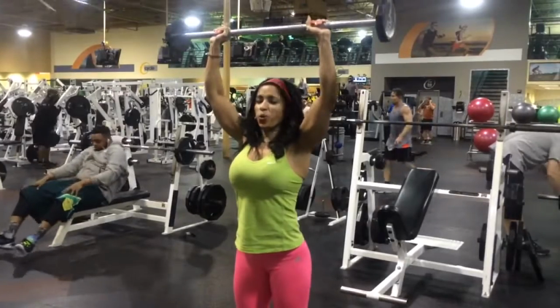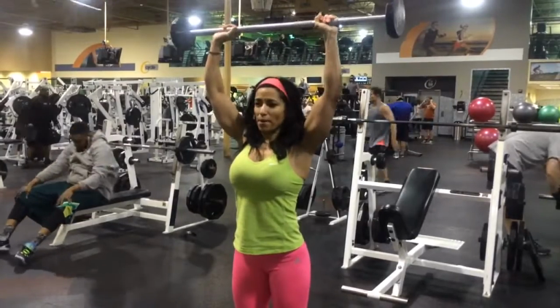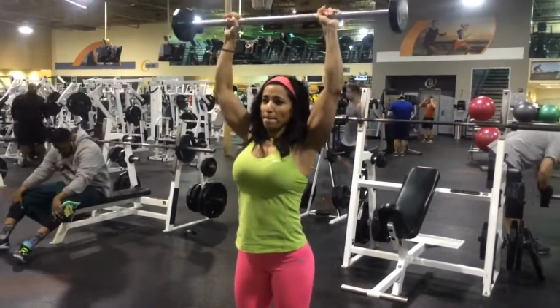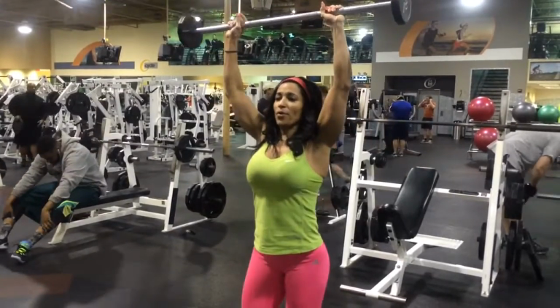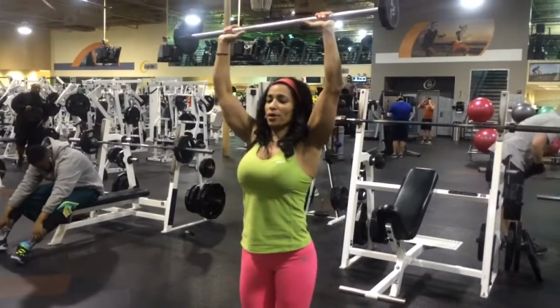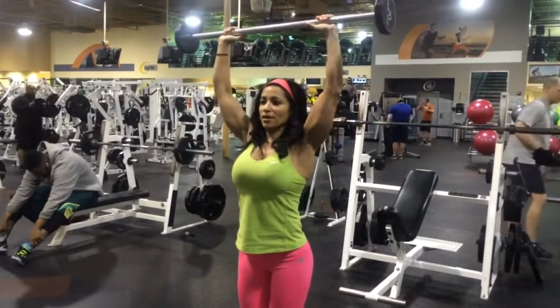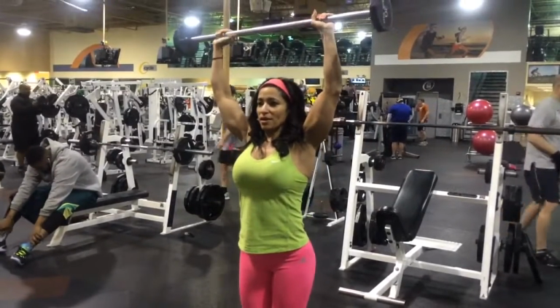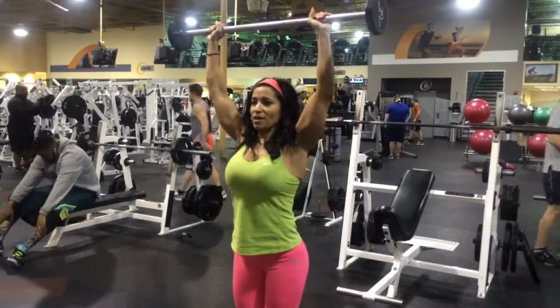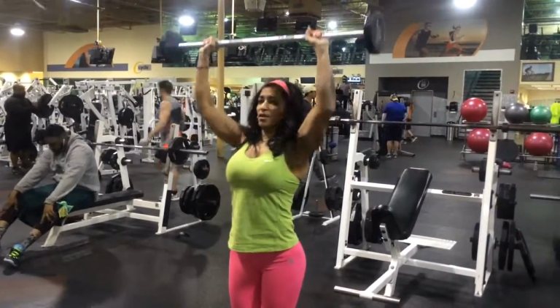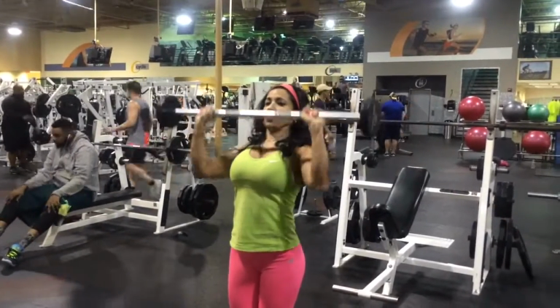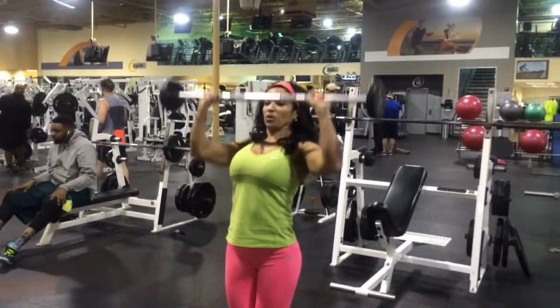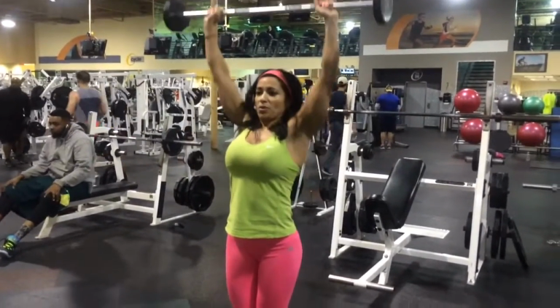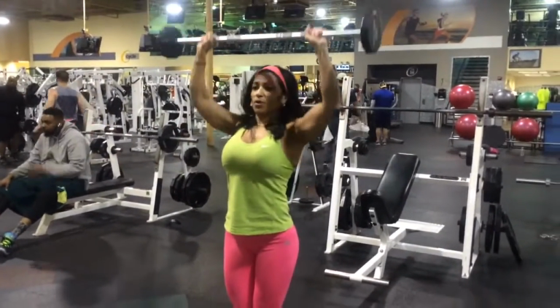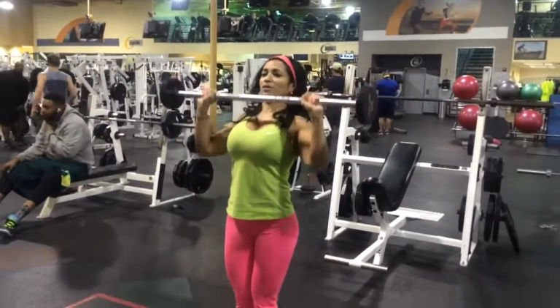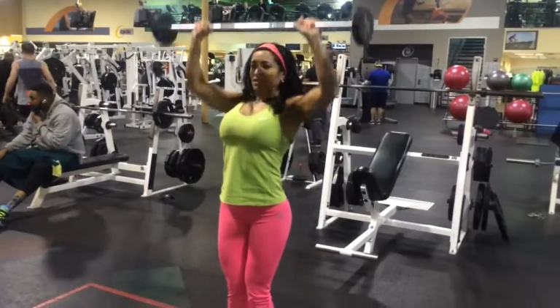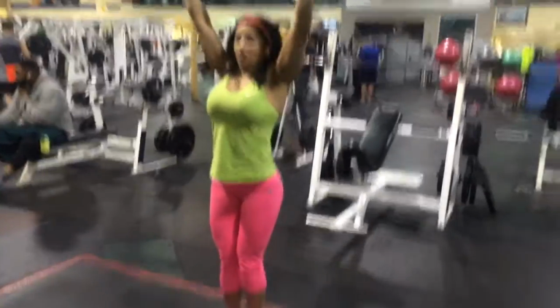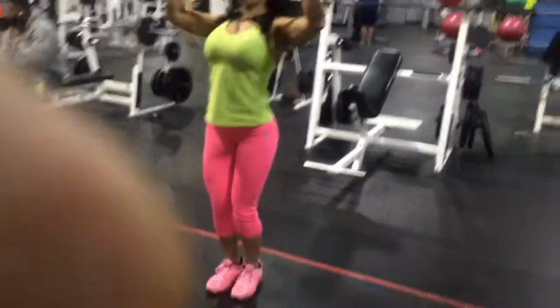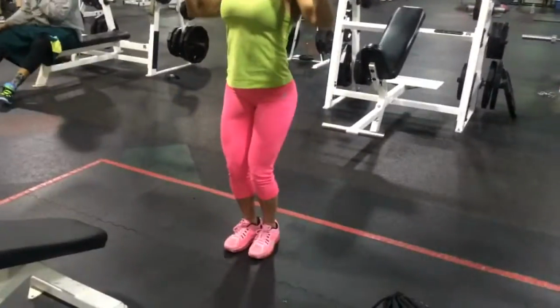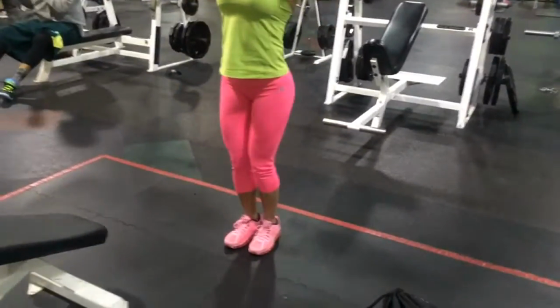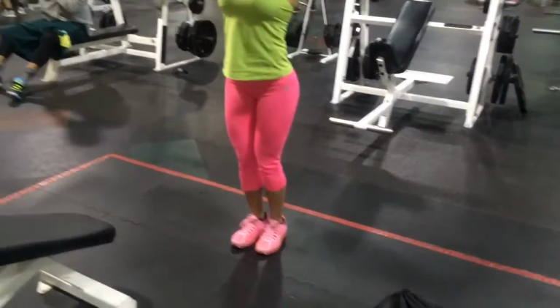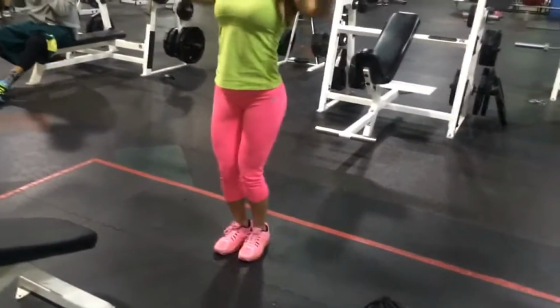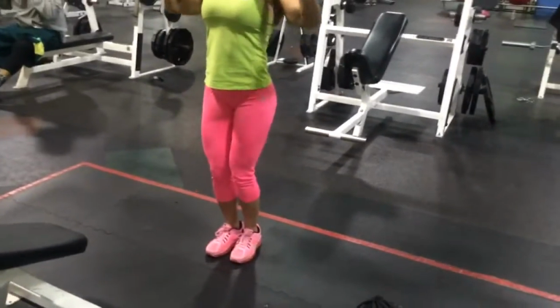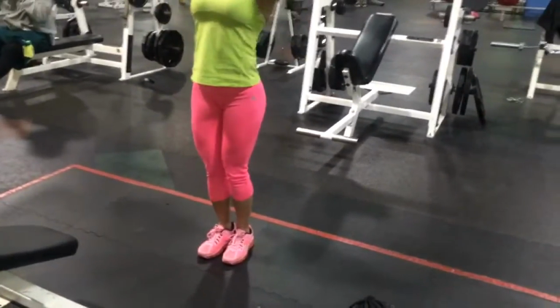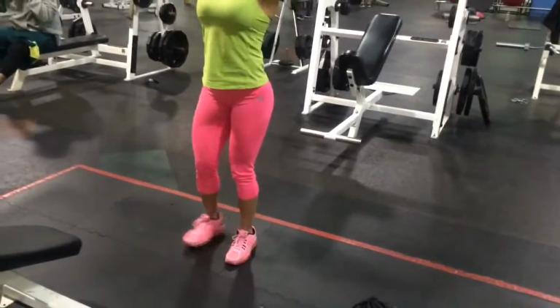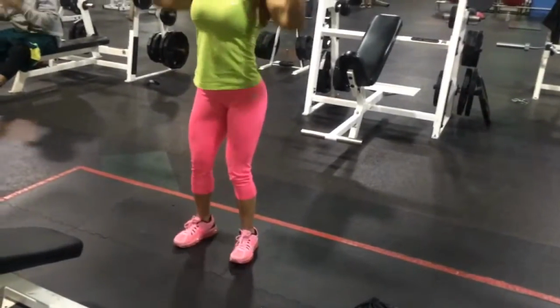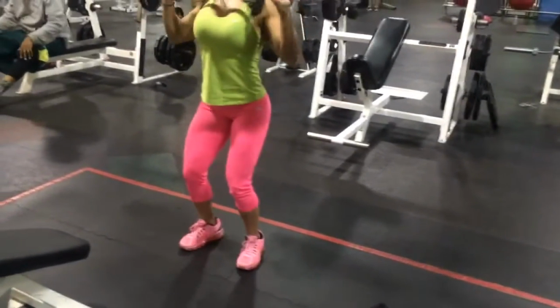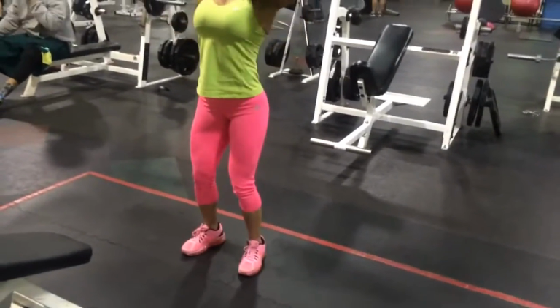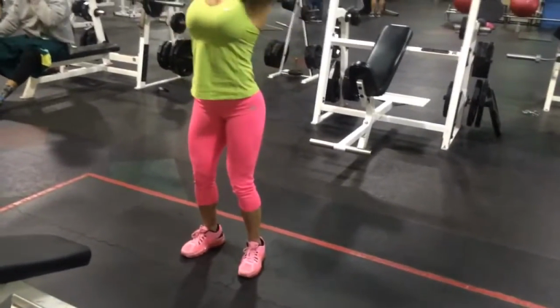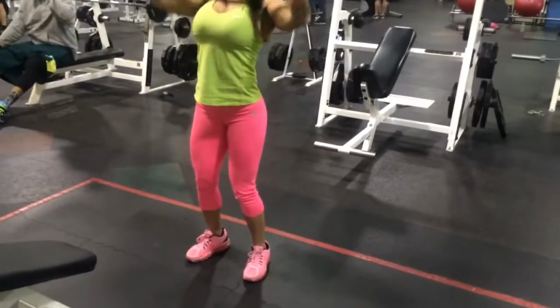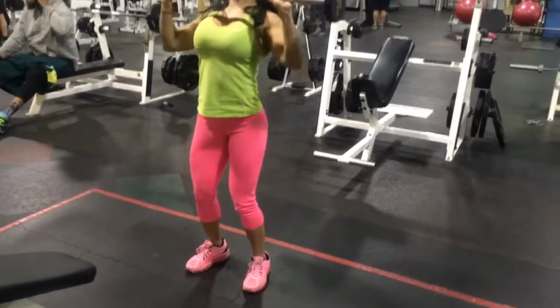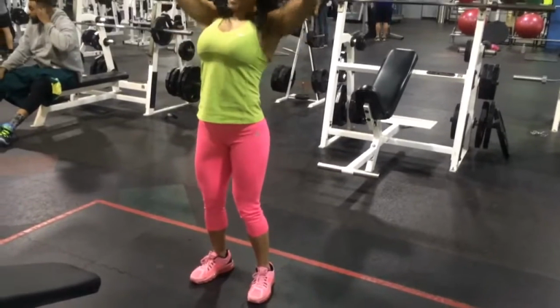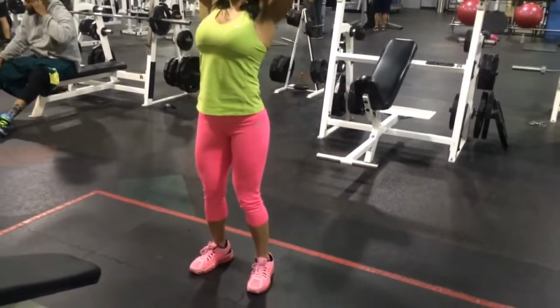Good. Military press. Good. So you have your stance — wide stance.